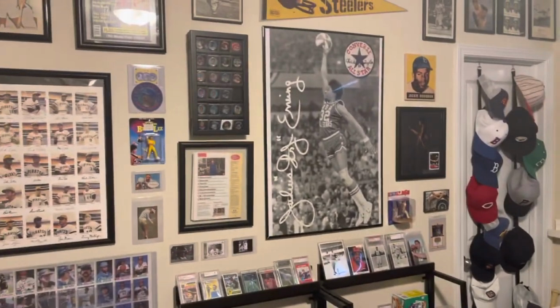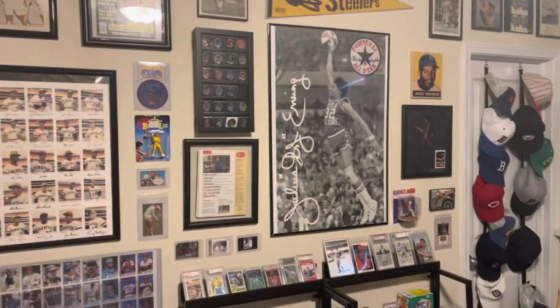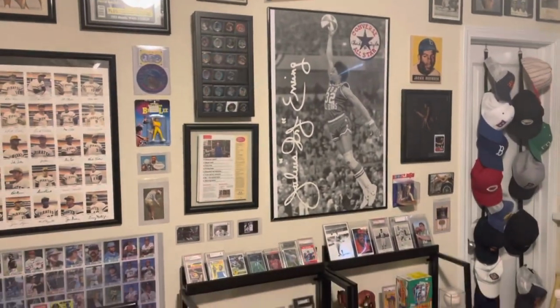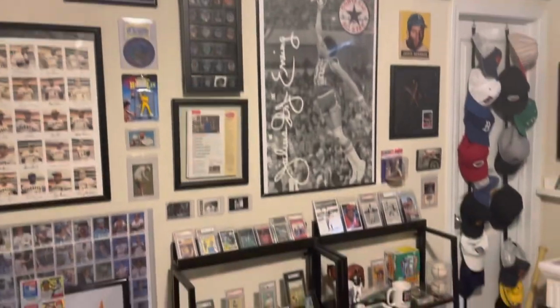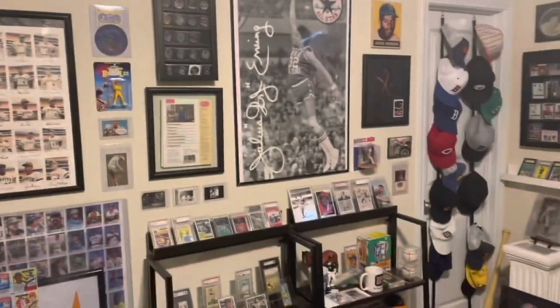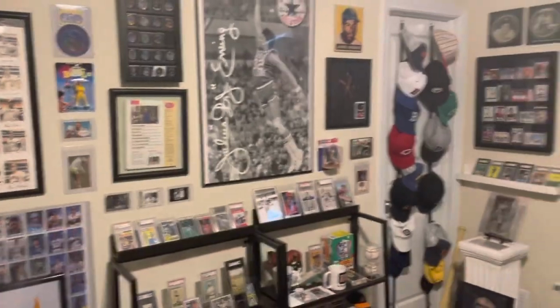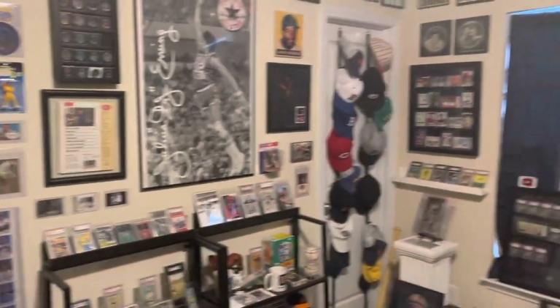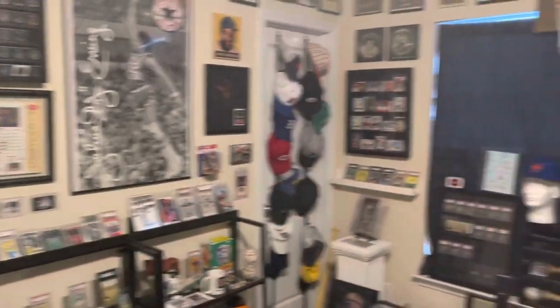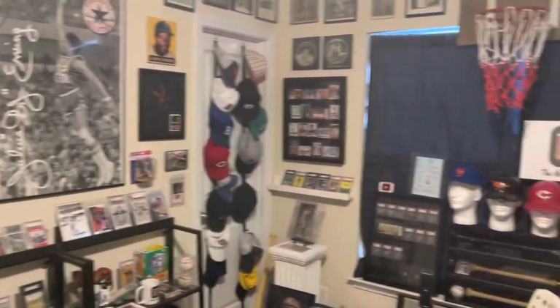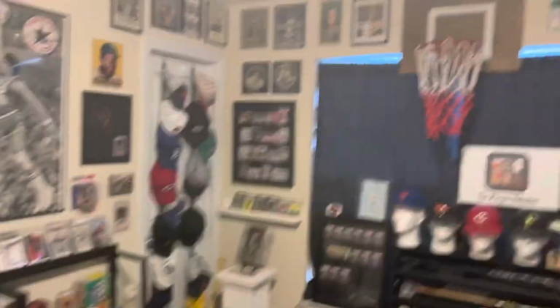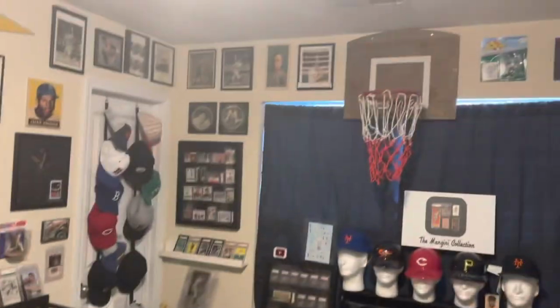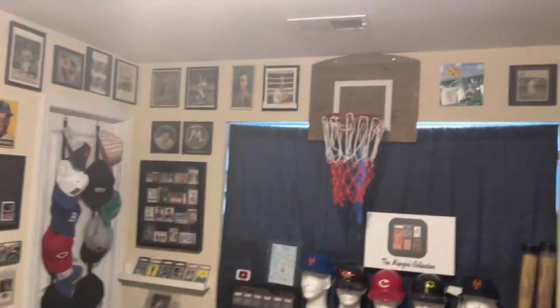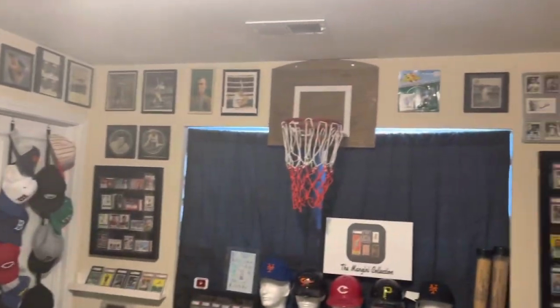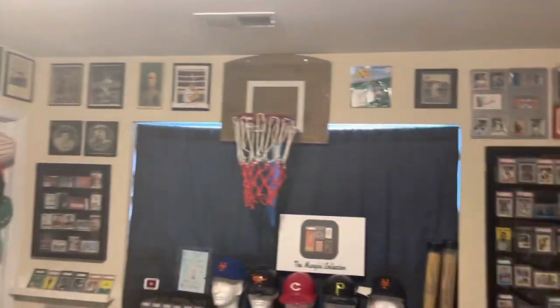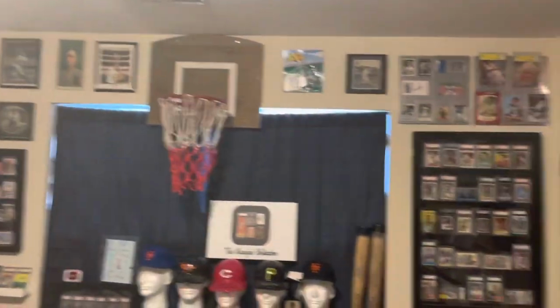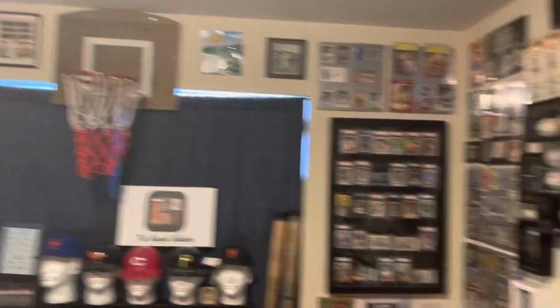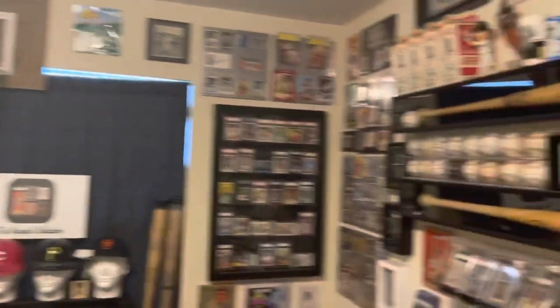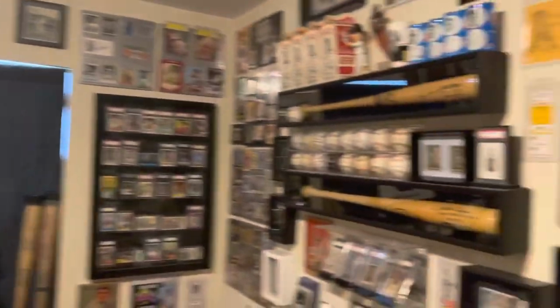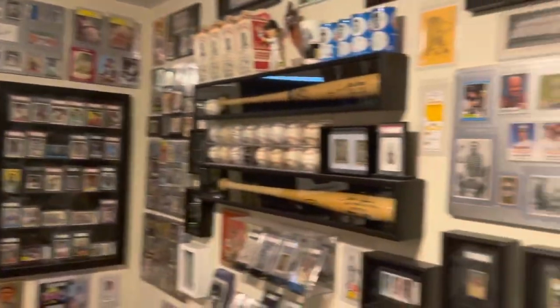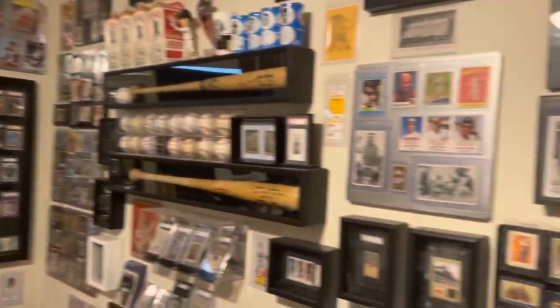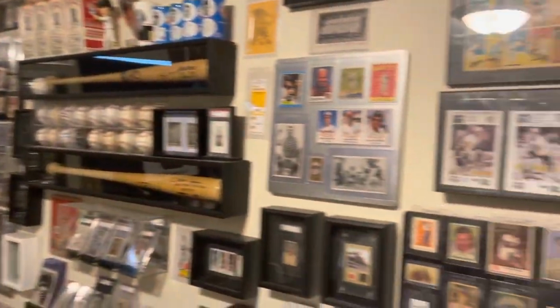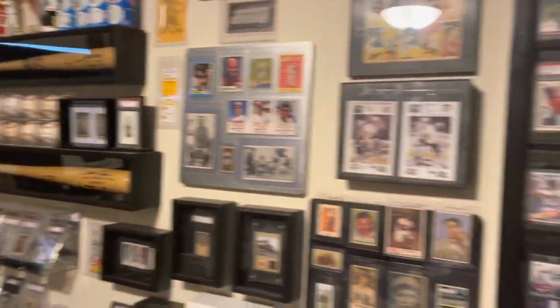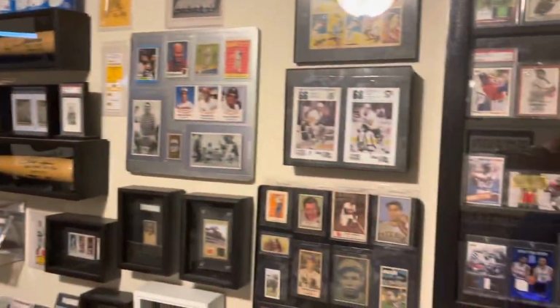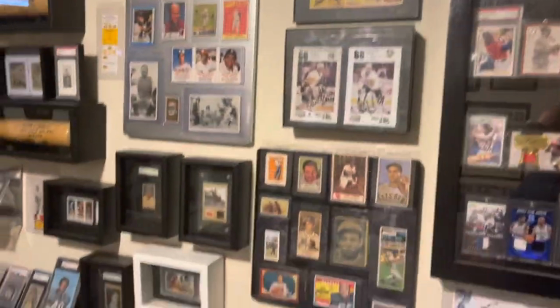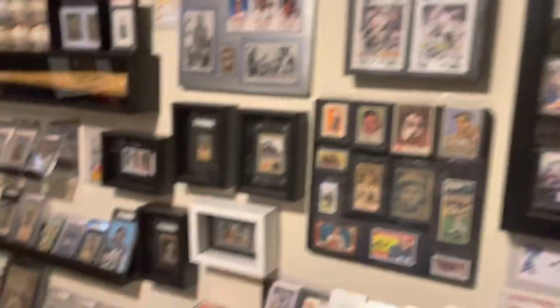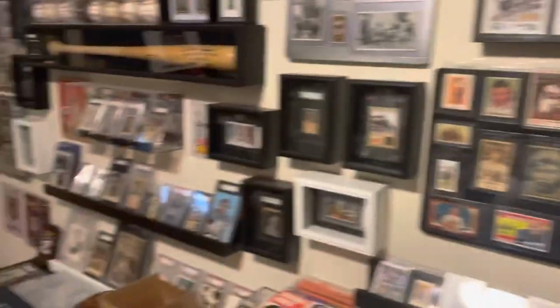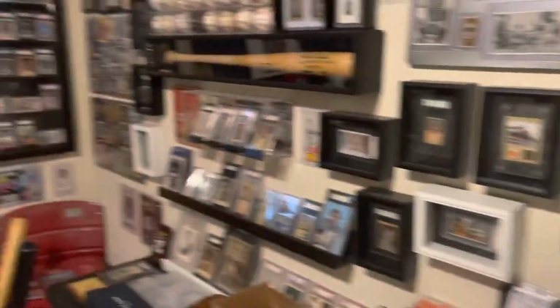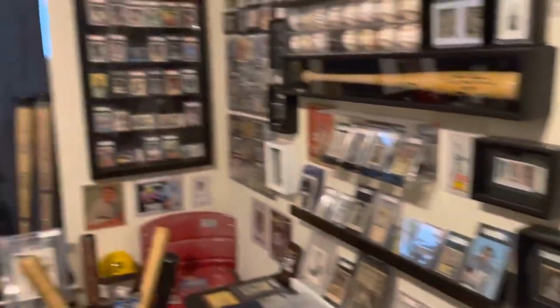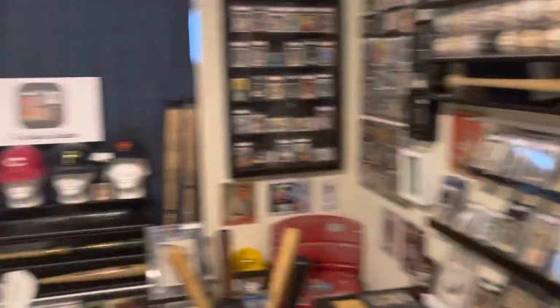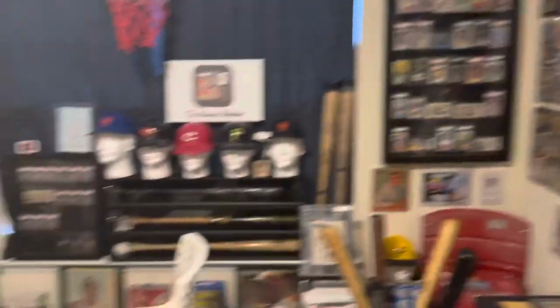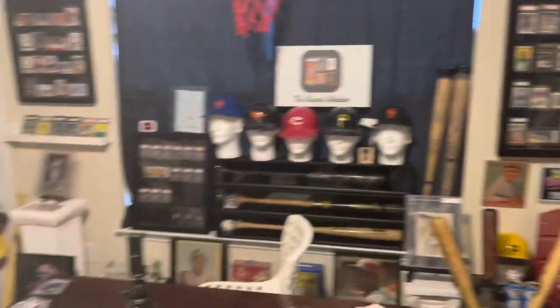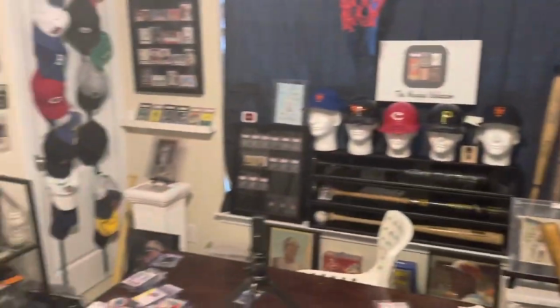I did a little rearranging of my card room, thought I'd give a little tour.